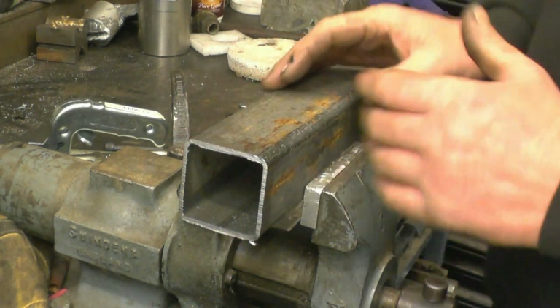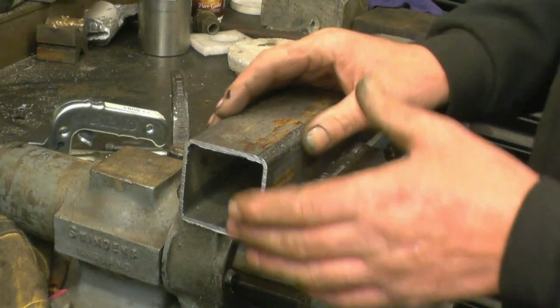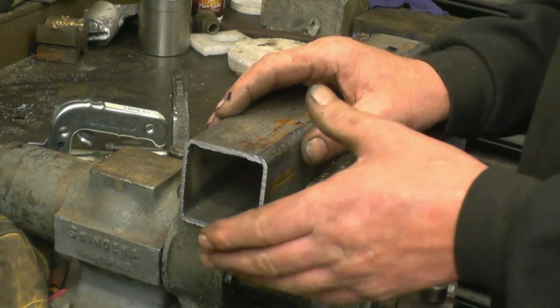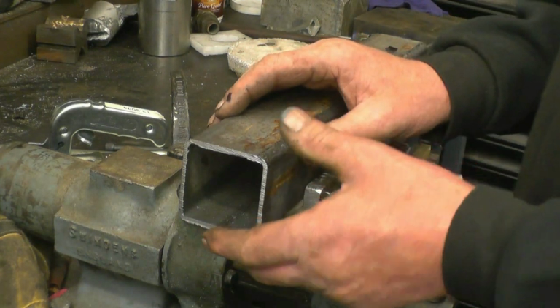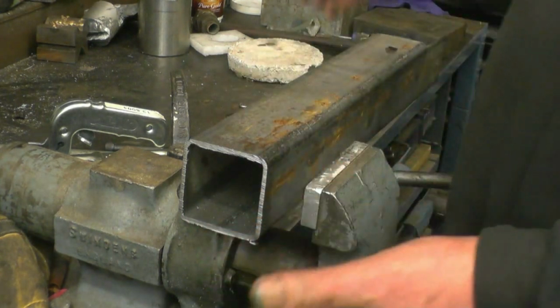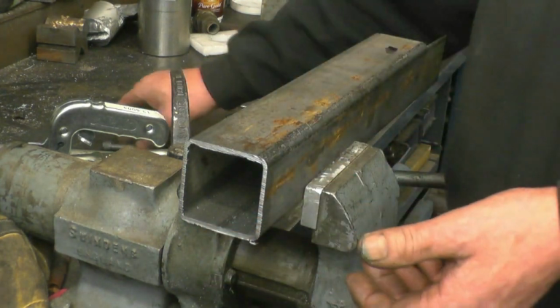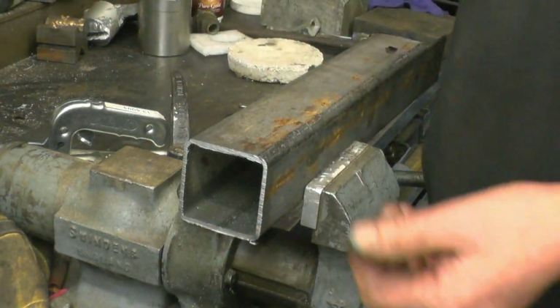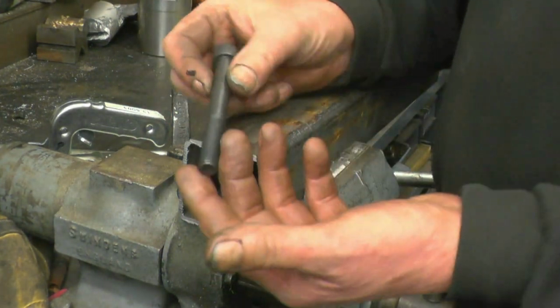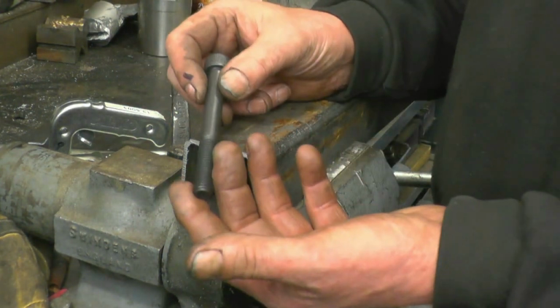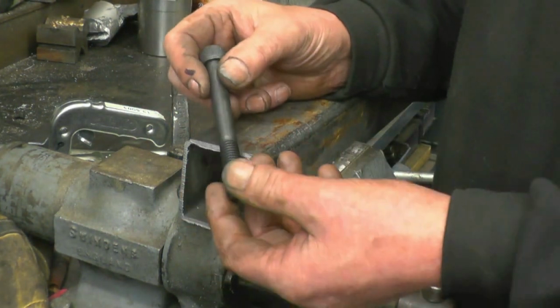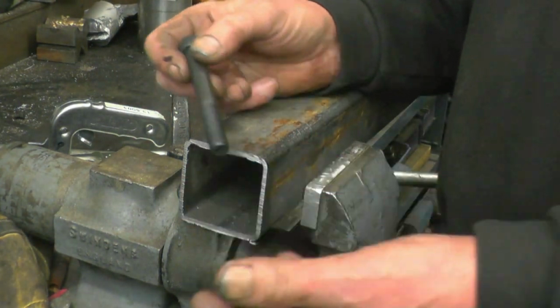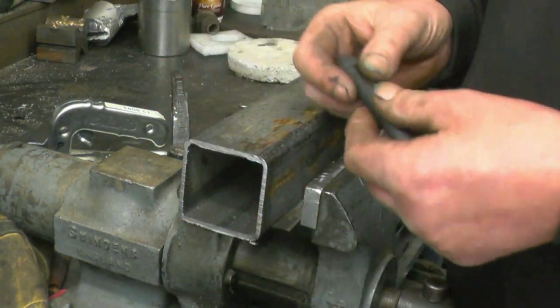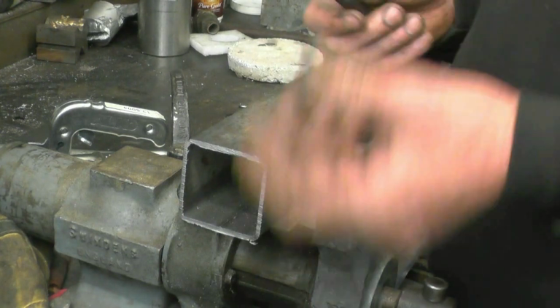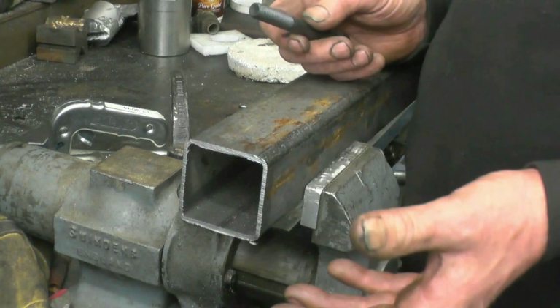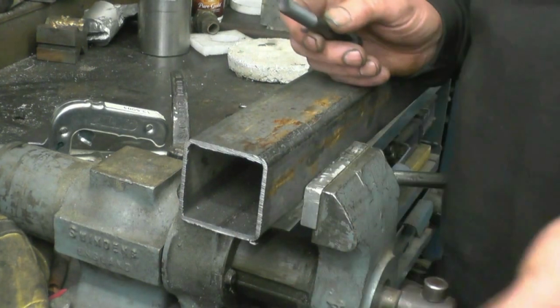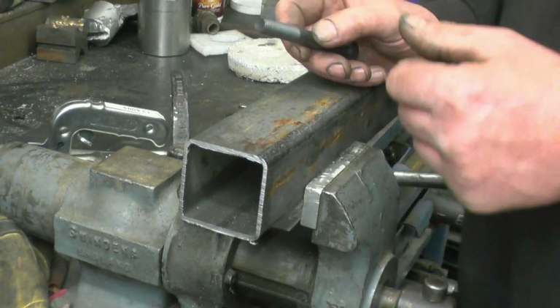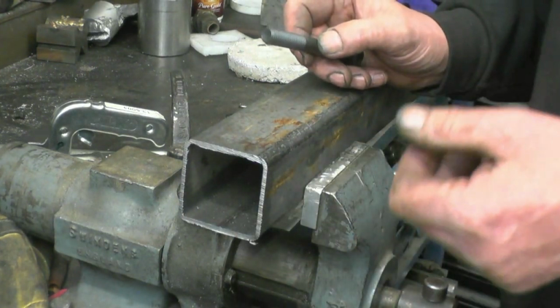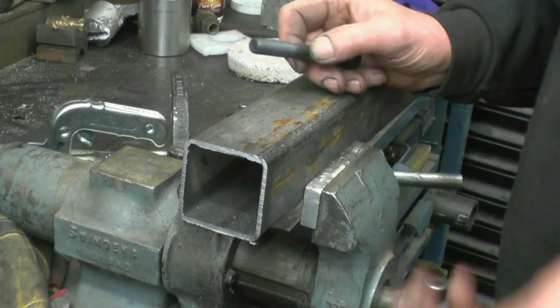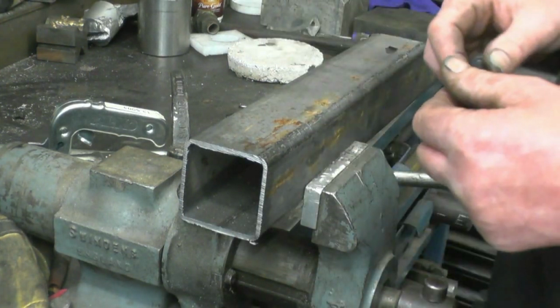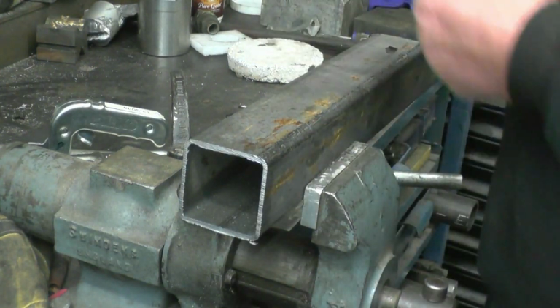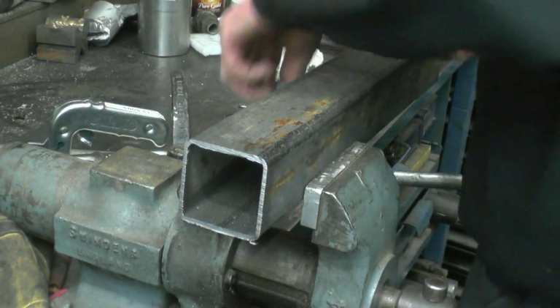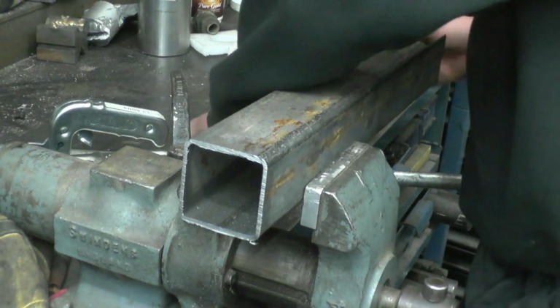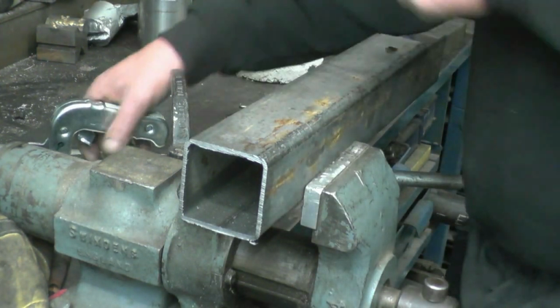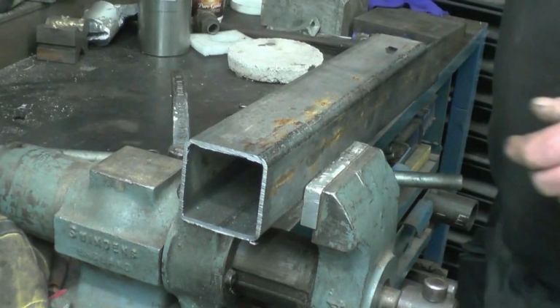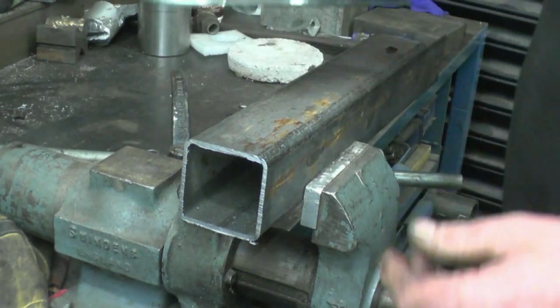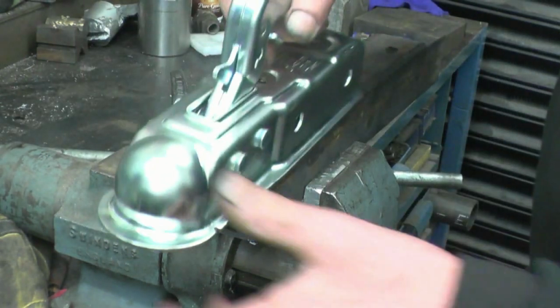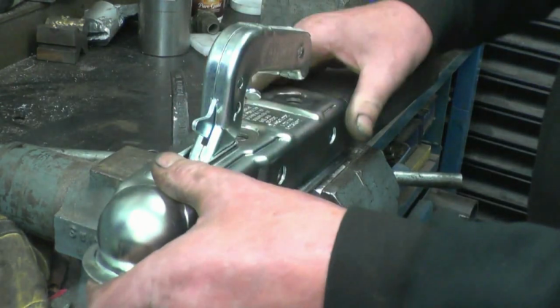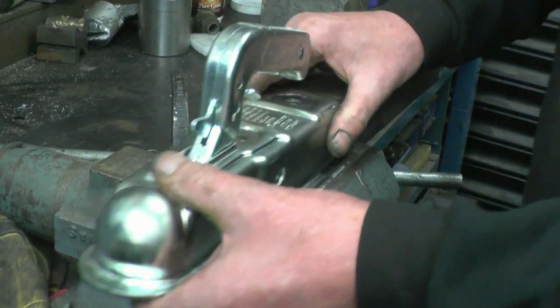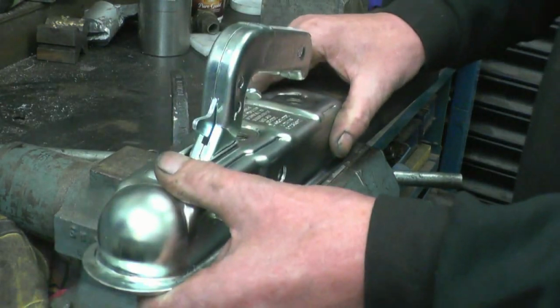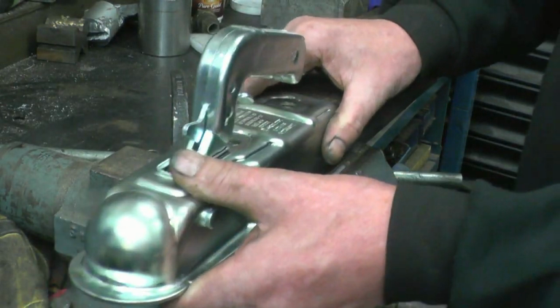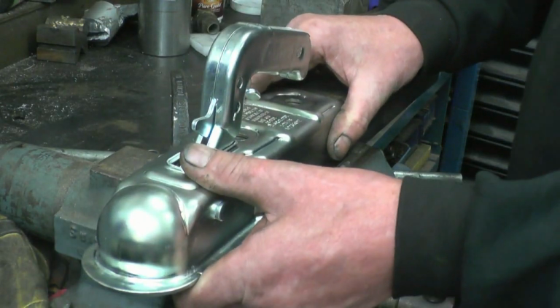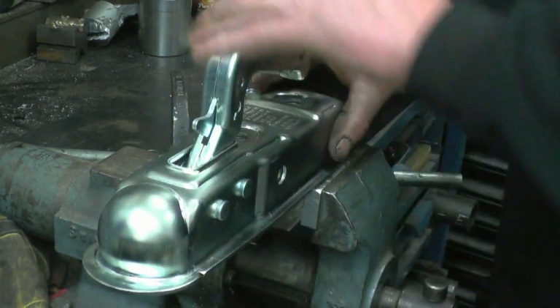I thought I had some steel tube the right size - it's like 12mm half inch bore - but I haven't. When you've got a lathe you've always got a bit of tube the right size, so I have to make two. First thing I'll do is drill the two holes.